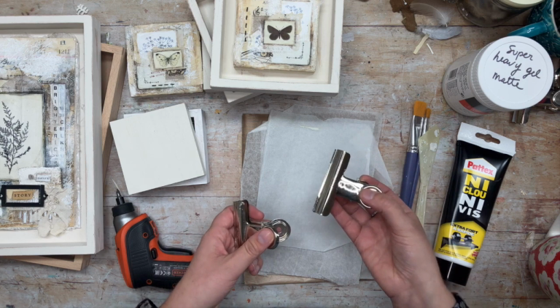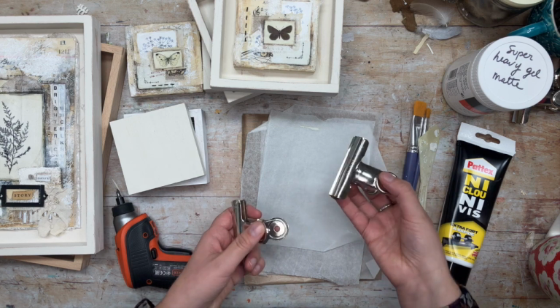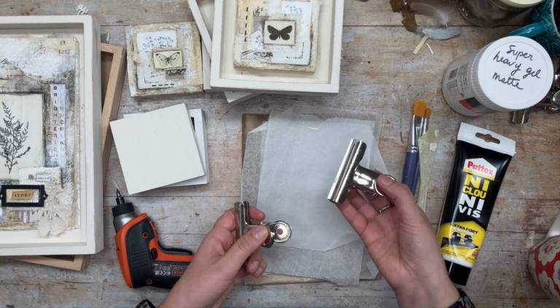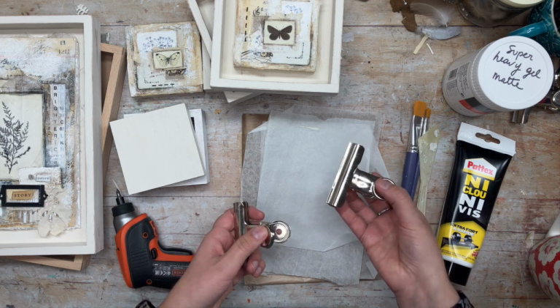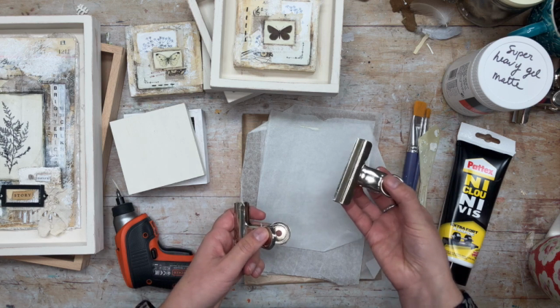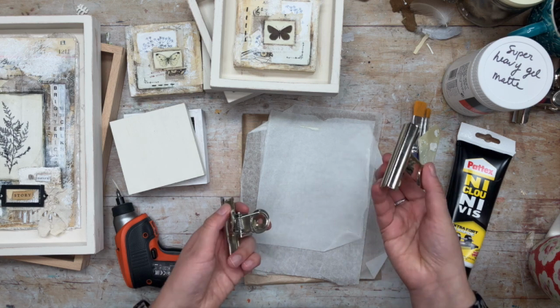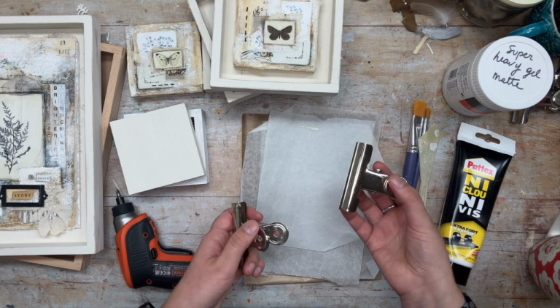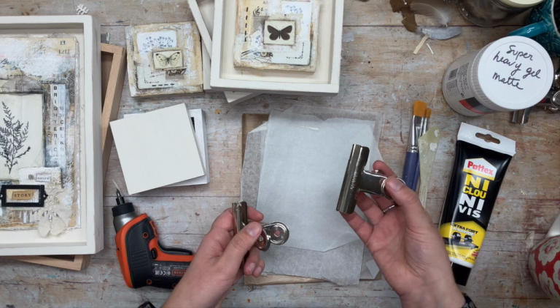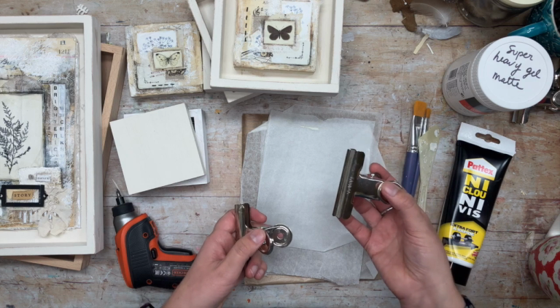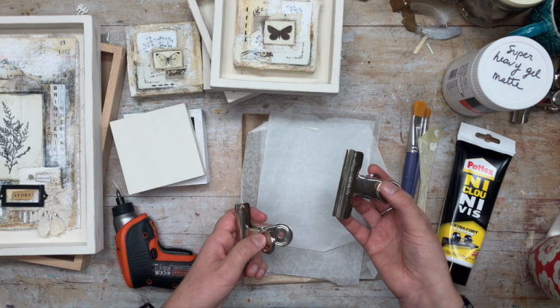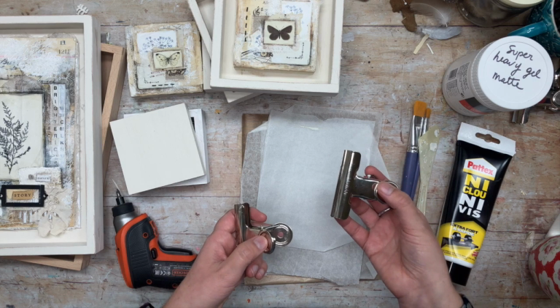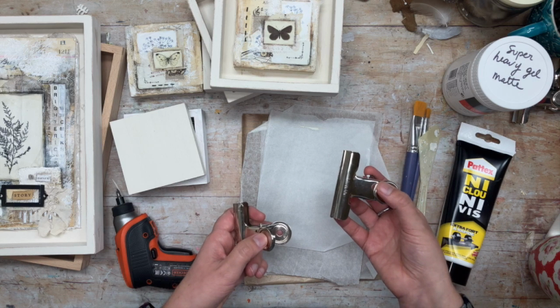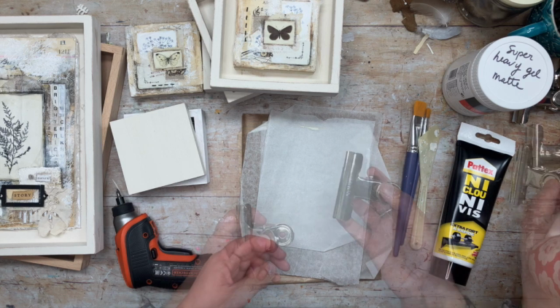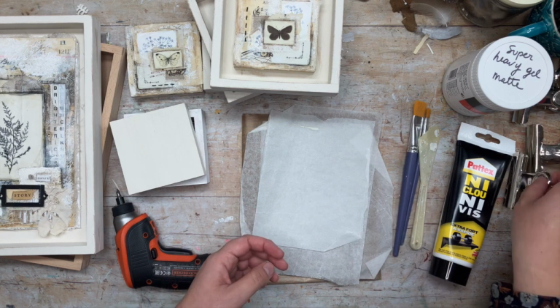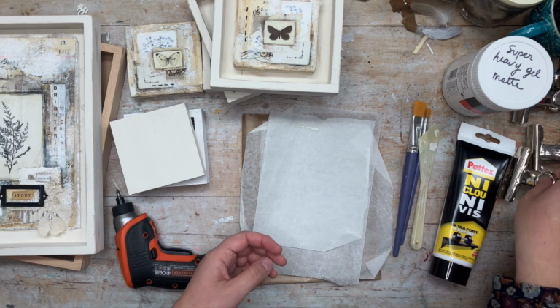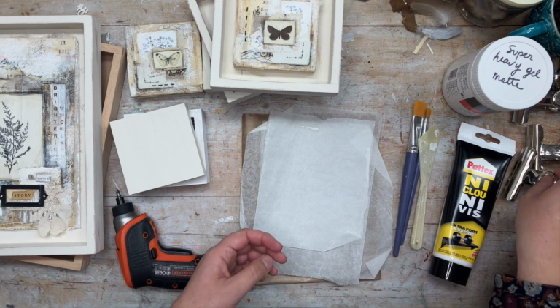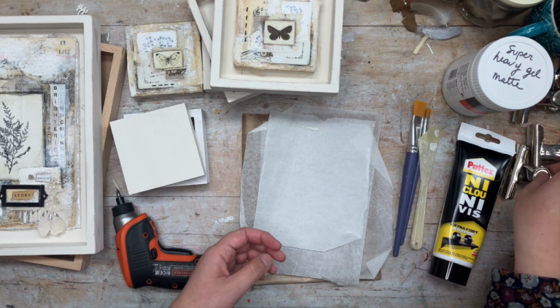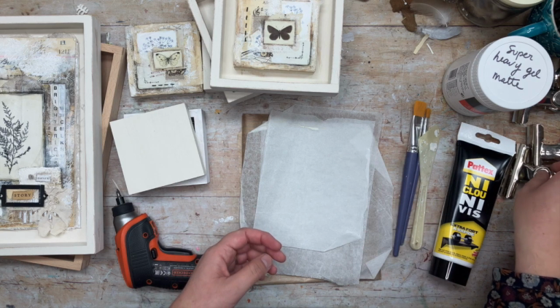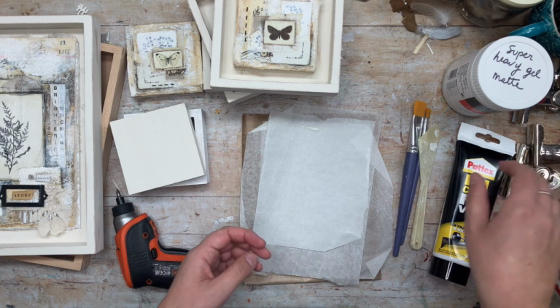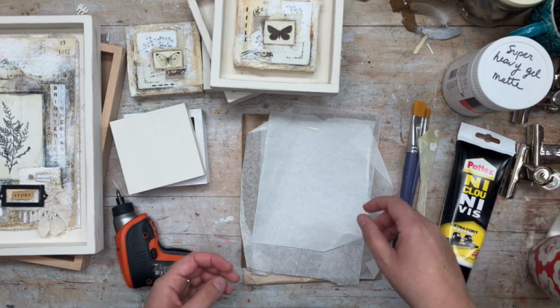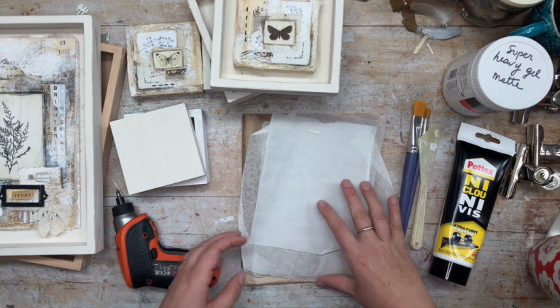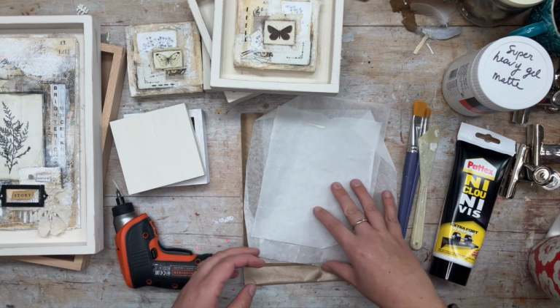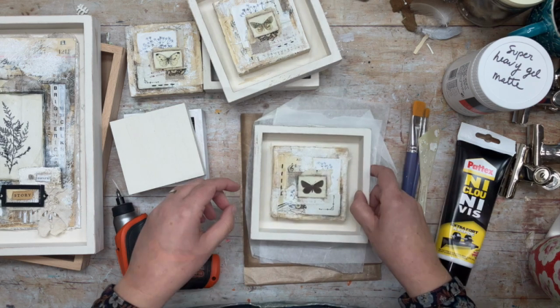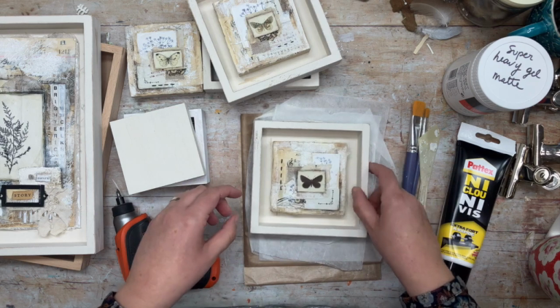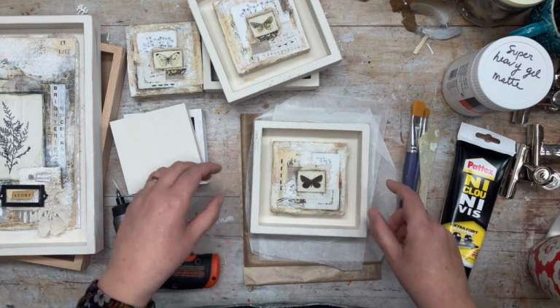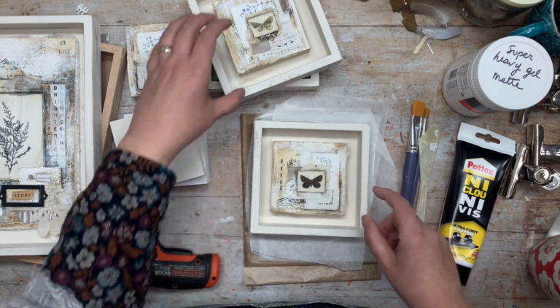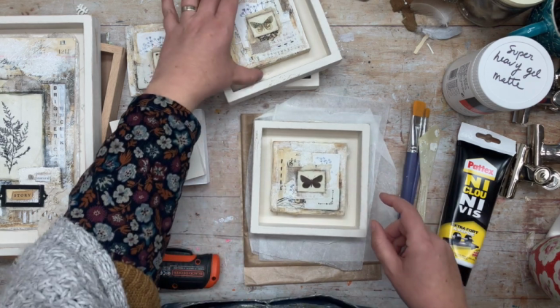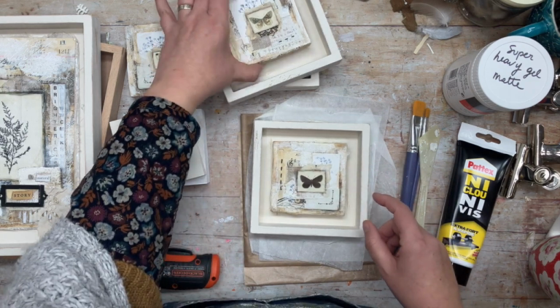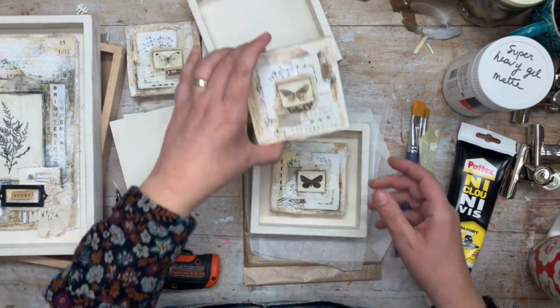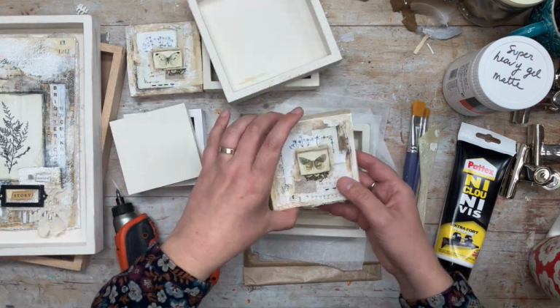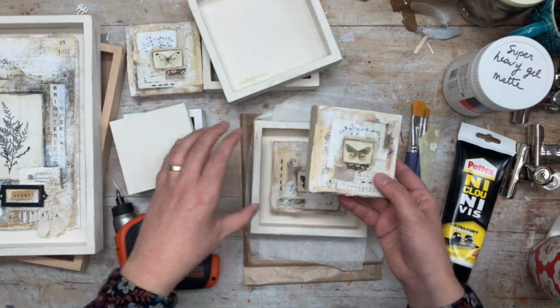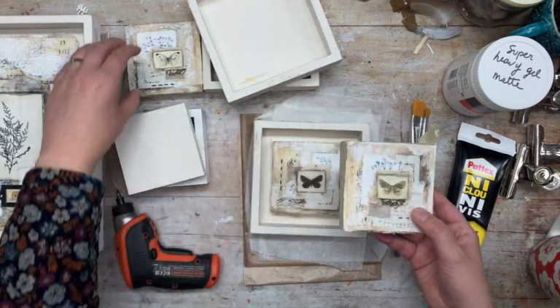I have some large clips that can help secure the edges while the collages are drying. This is really optional but I had these around the studio and I find that it really helps.